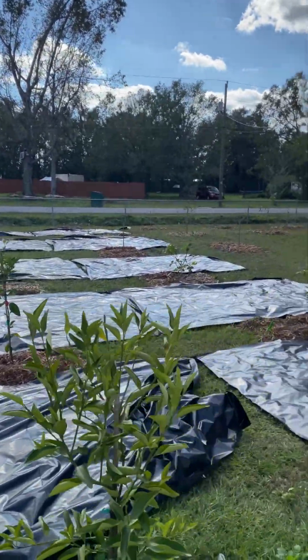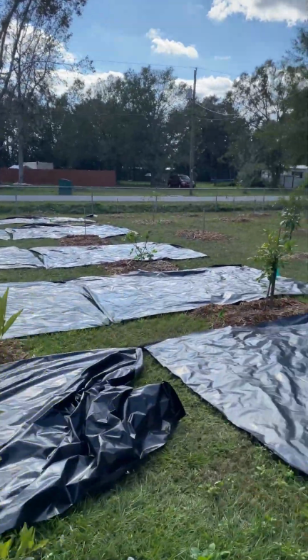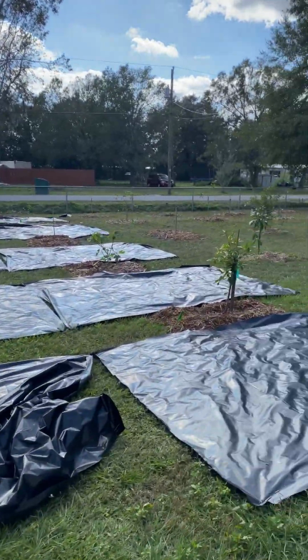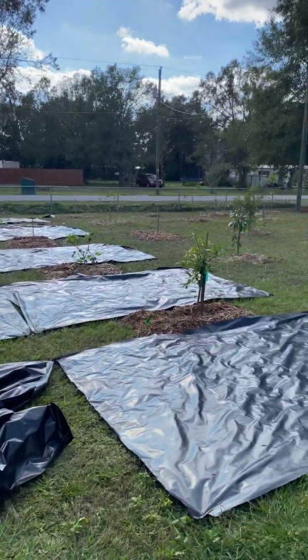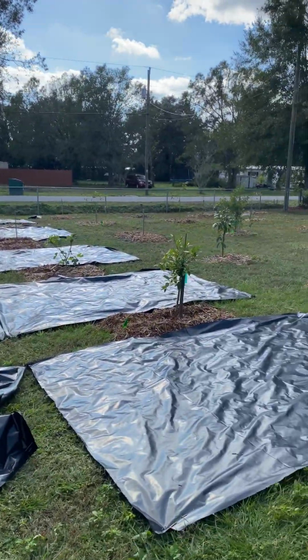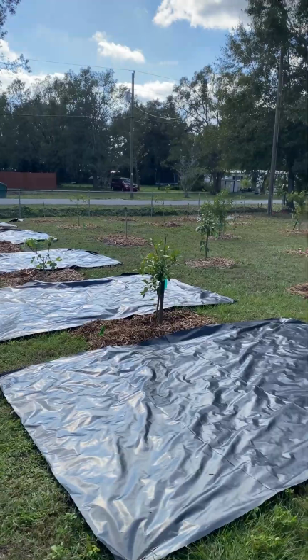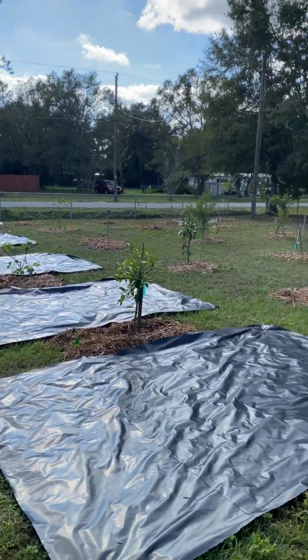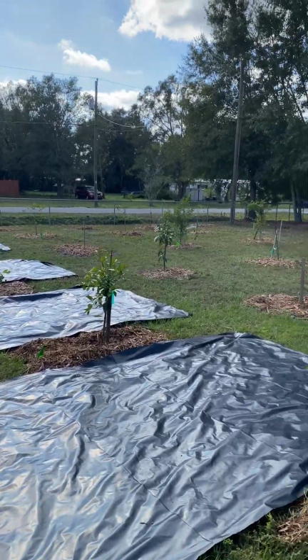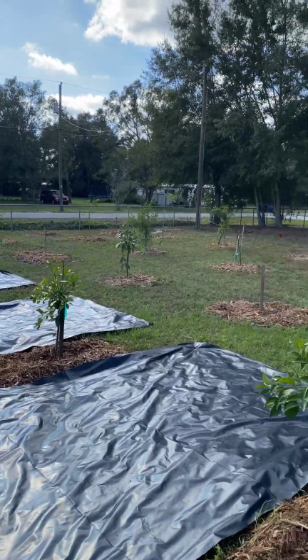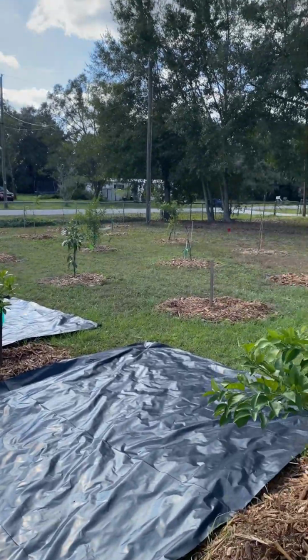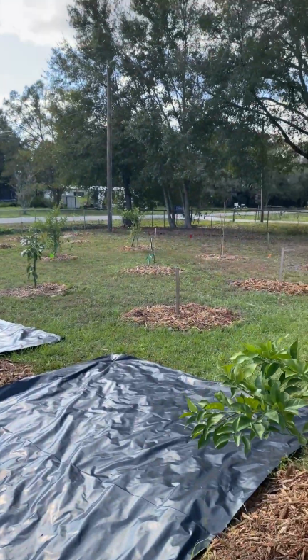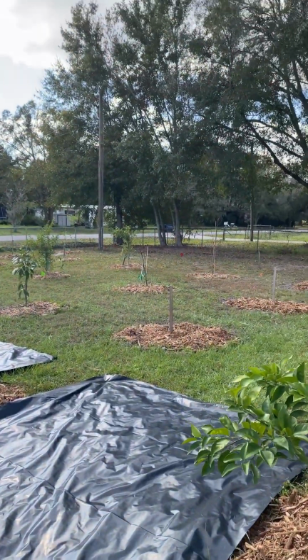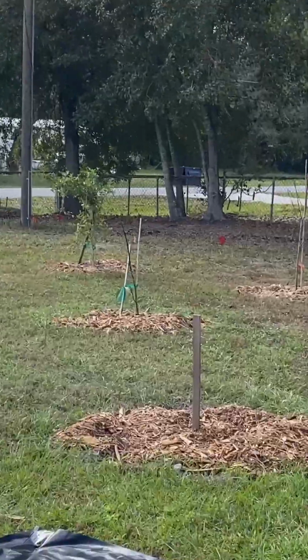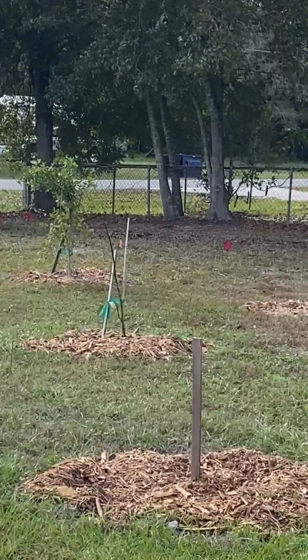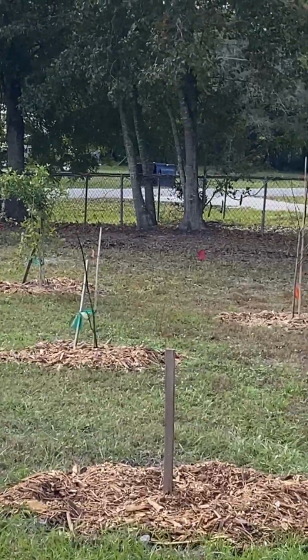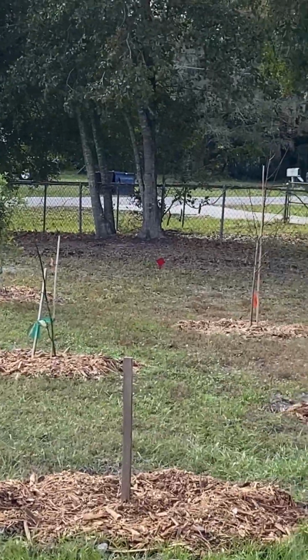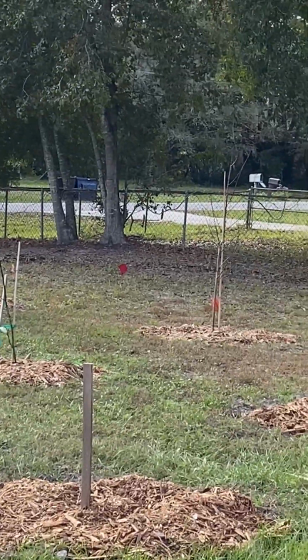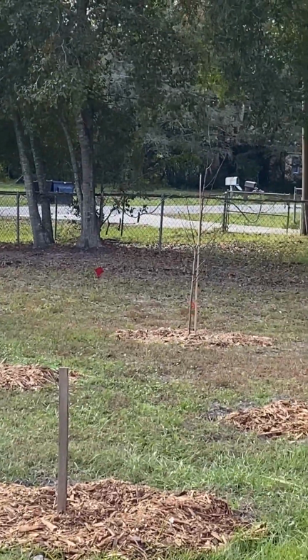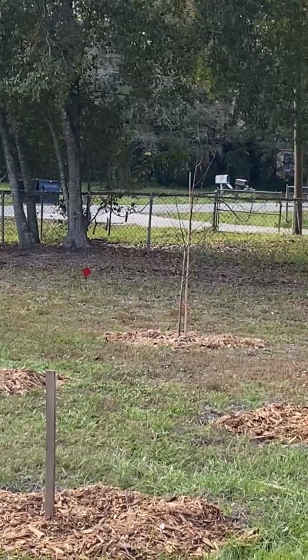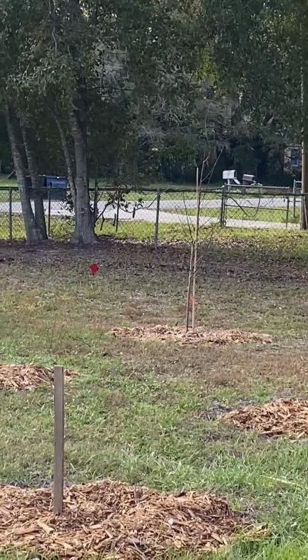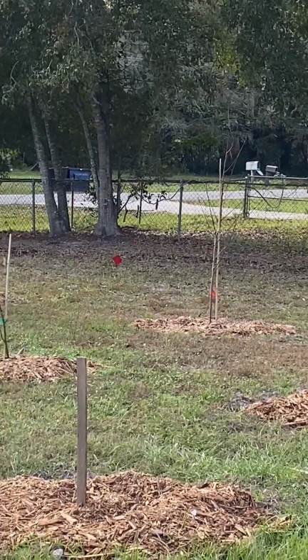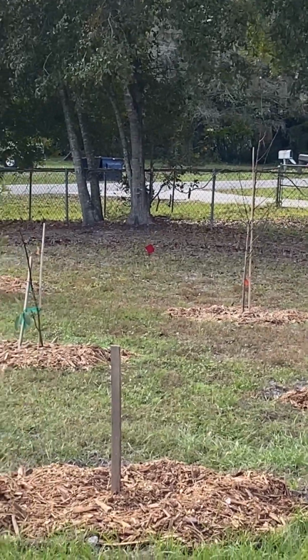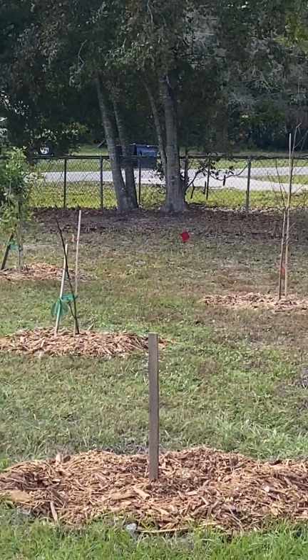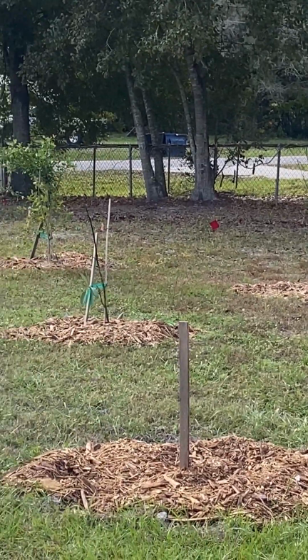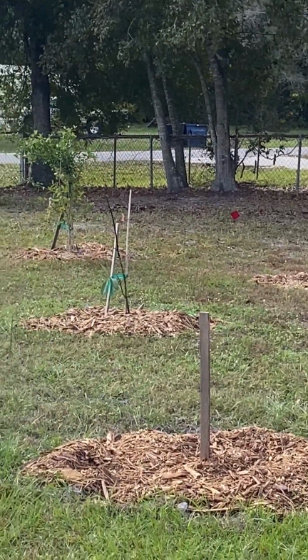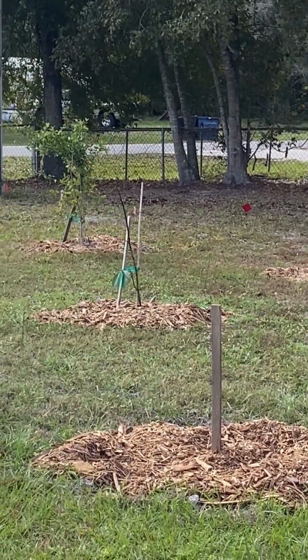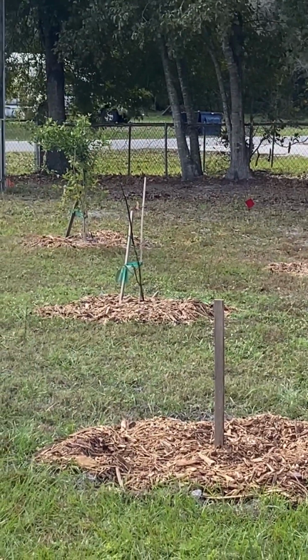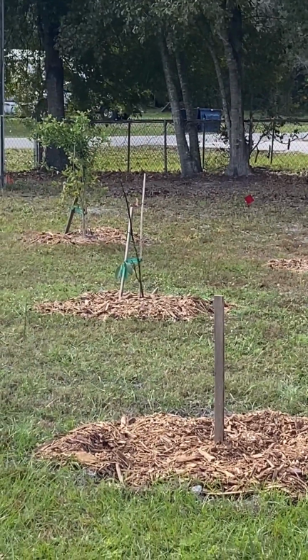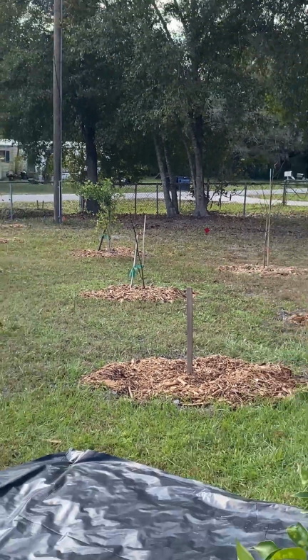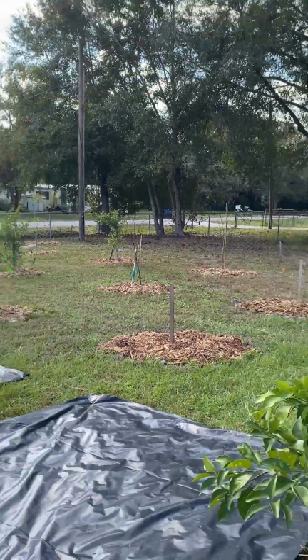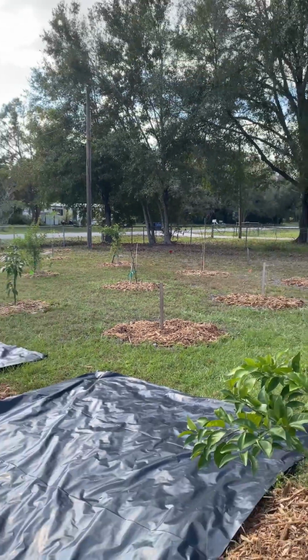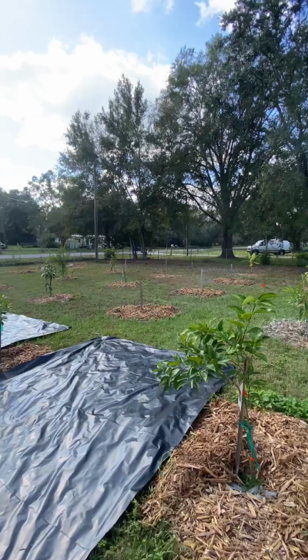Trees are doing well overall. It looks like my peach tree over there — my peach tree didn't survive, and one of my avocados didn't either. But that's okay.